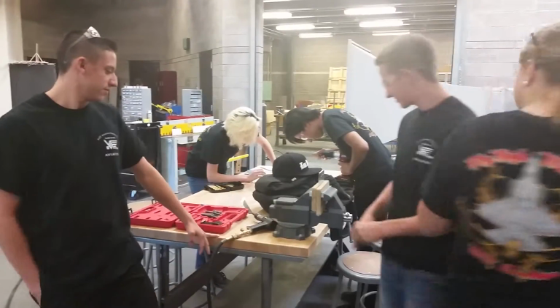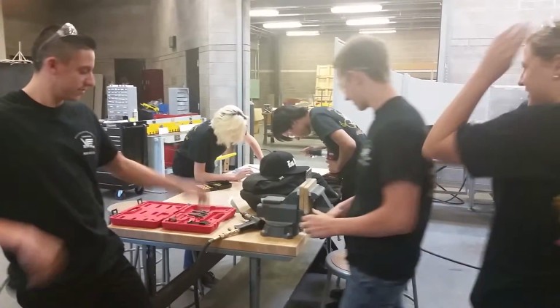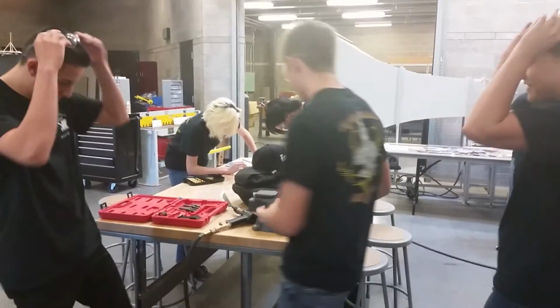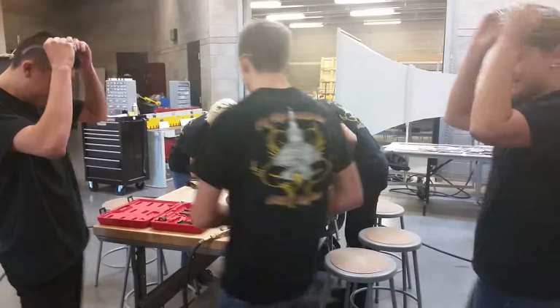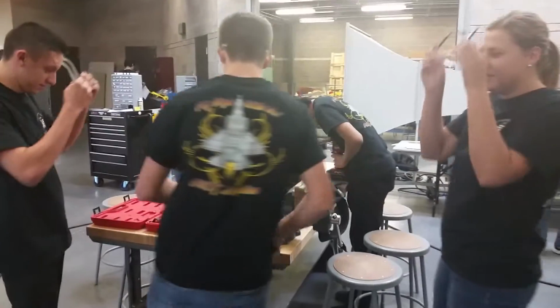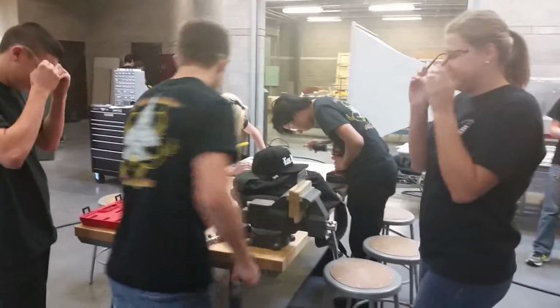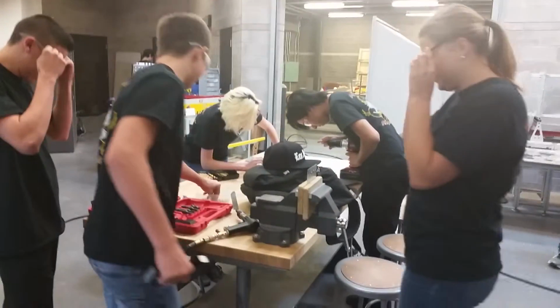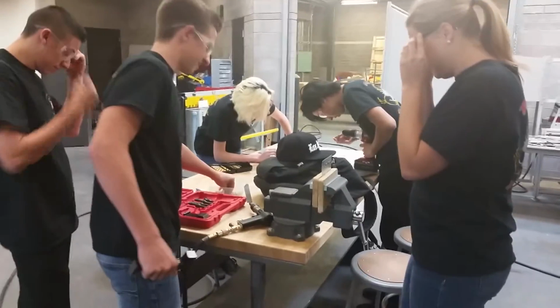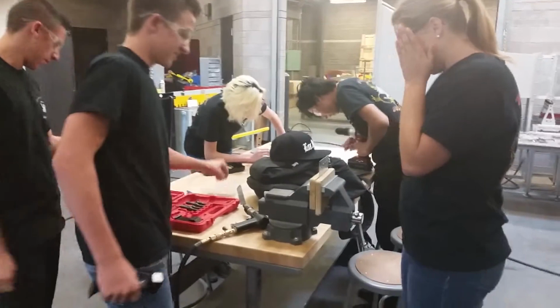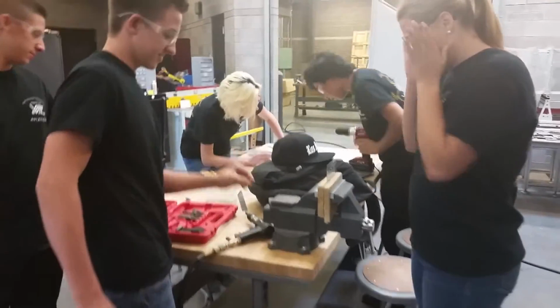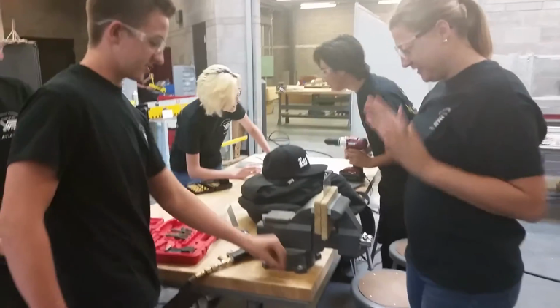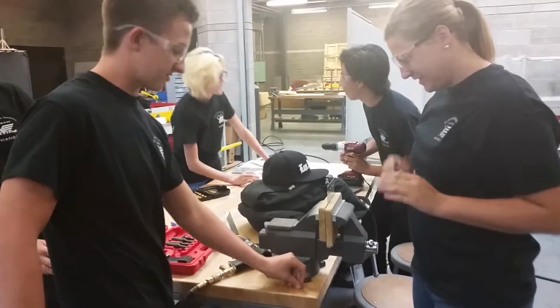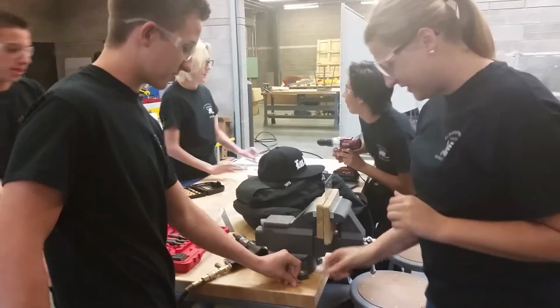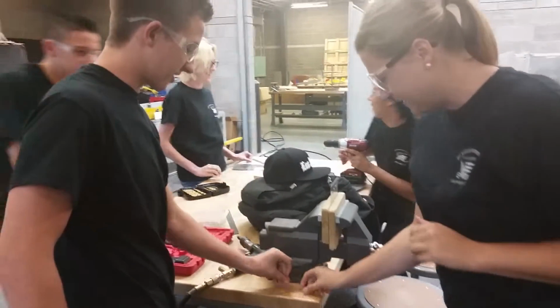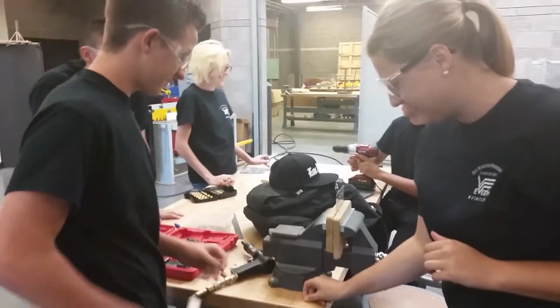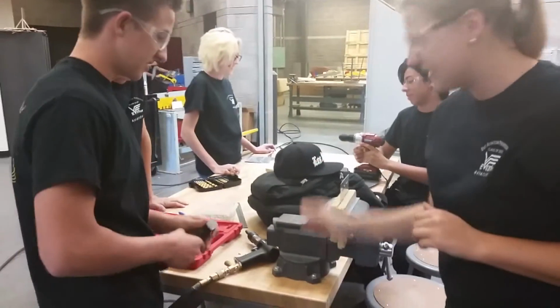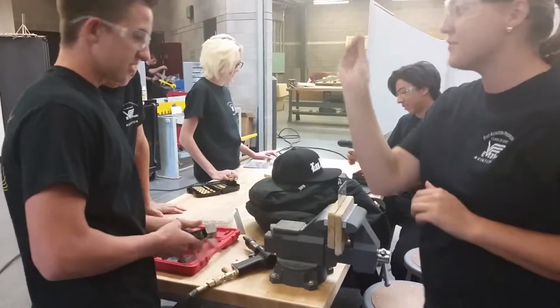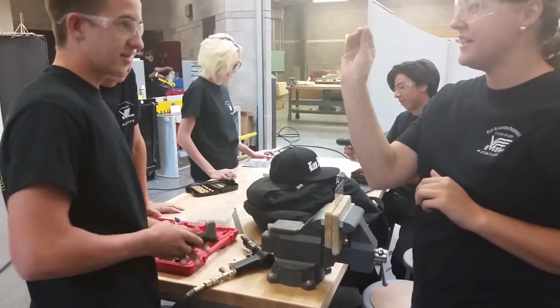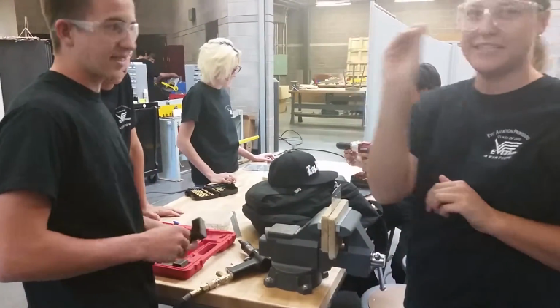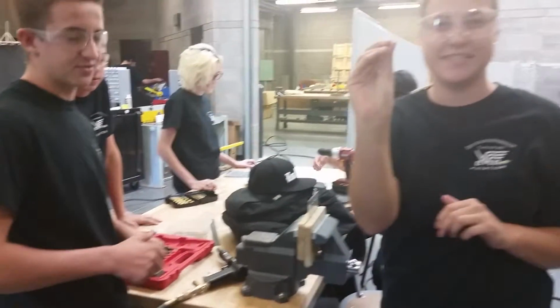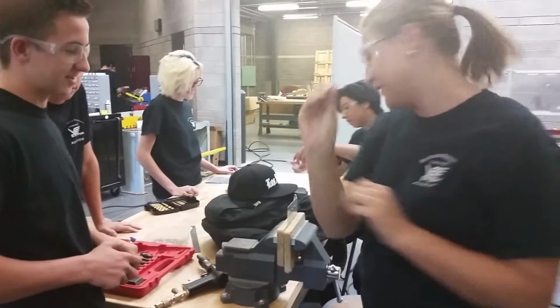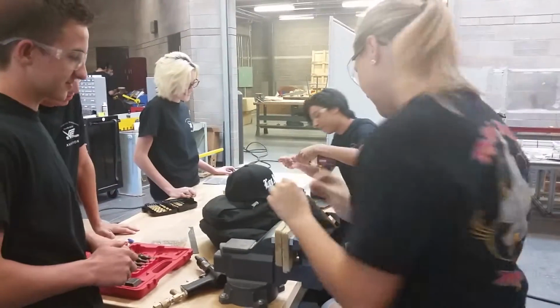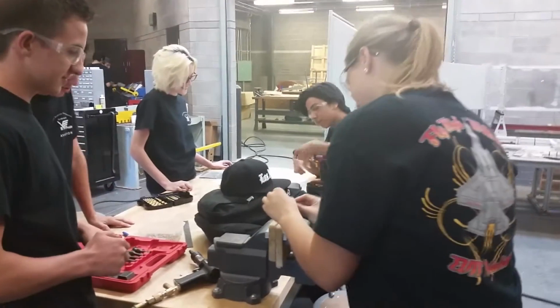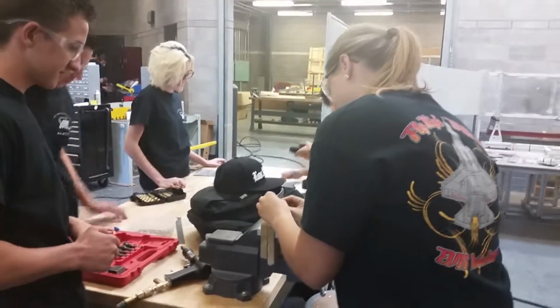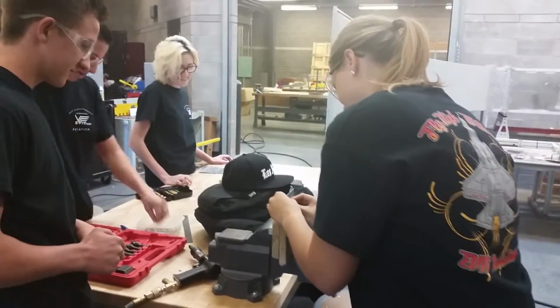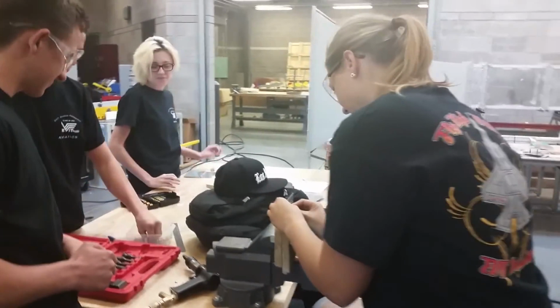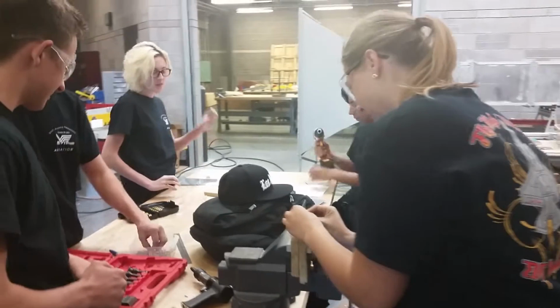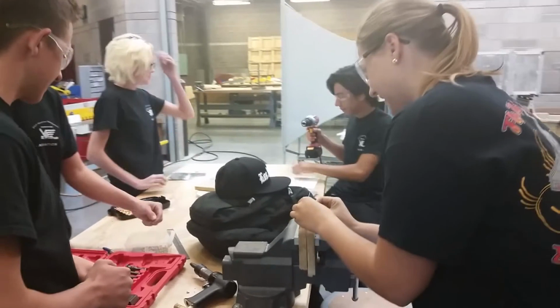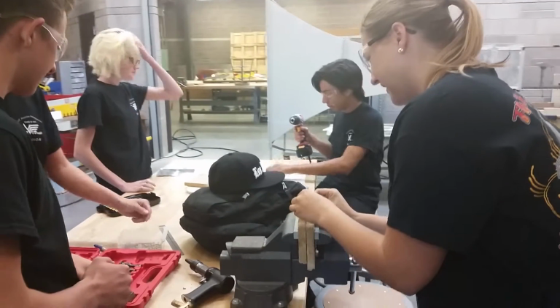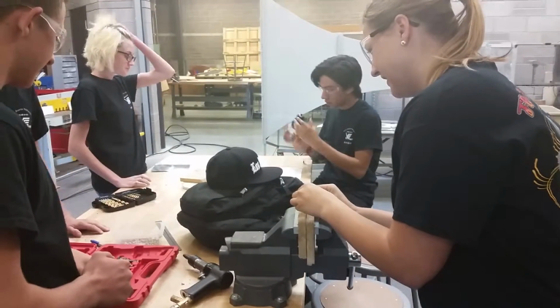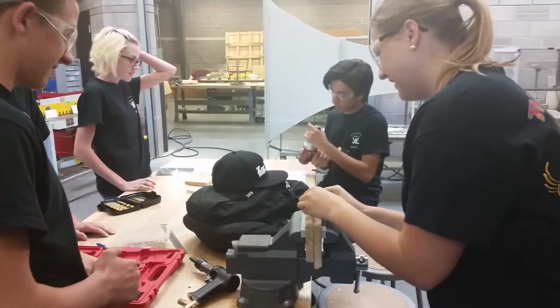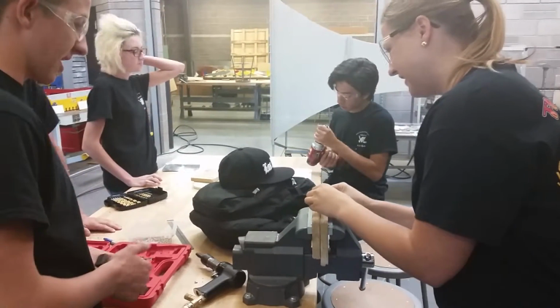We have our safety glasses on. So, this is the rivet? Yeah, that's the rivet. Two different types: a panhead and a flat.